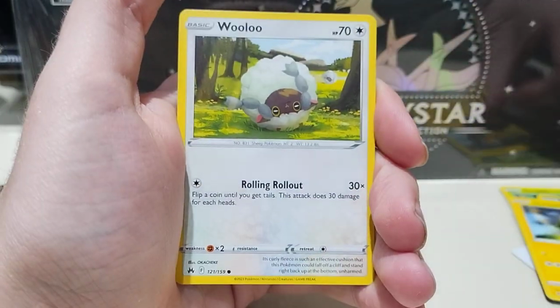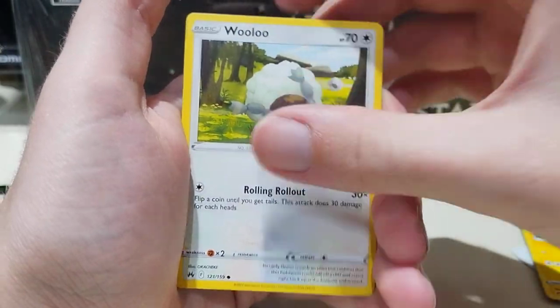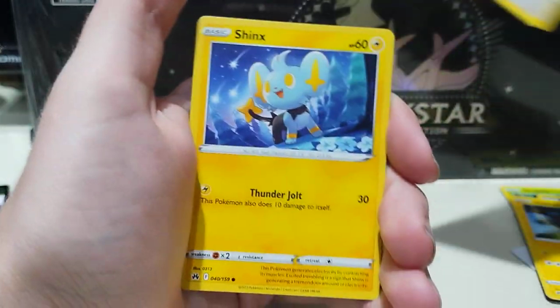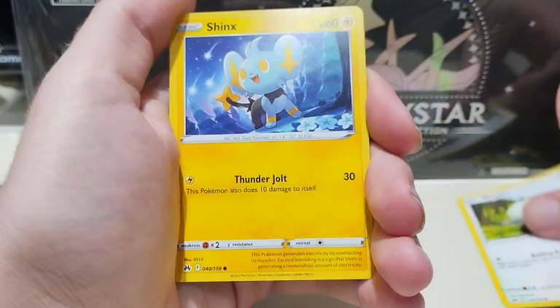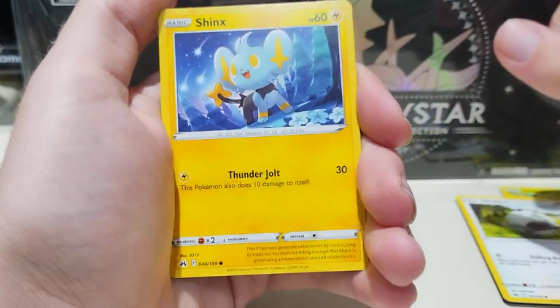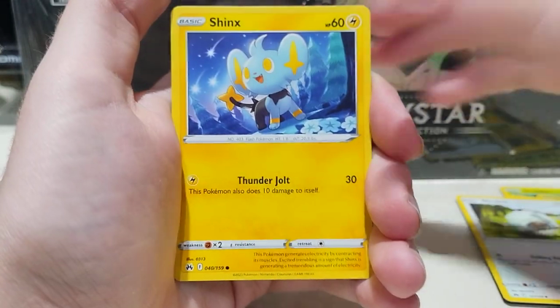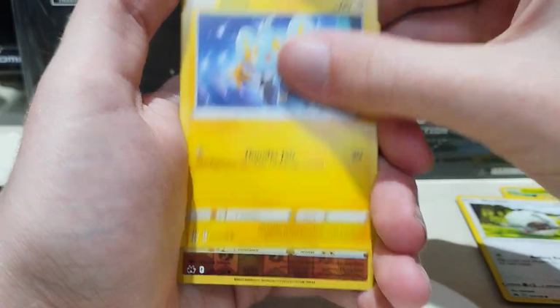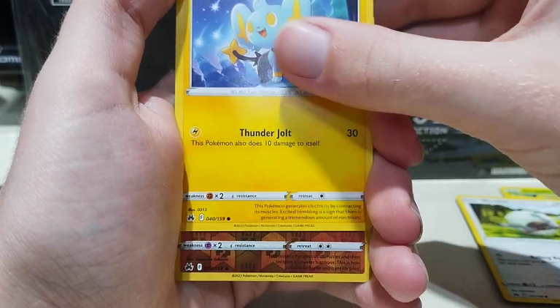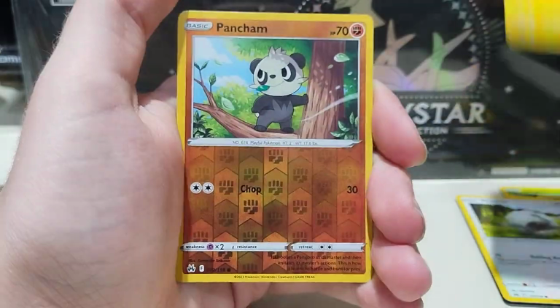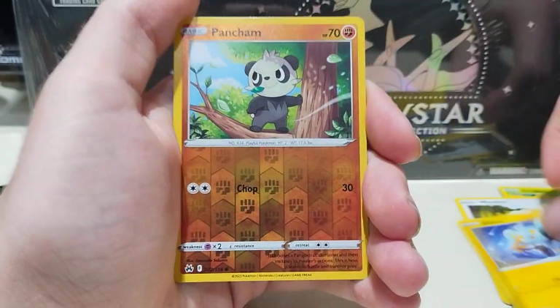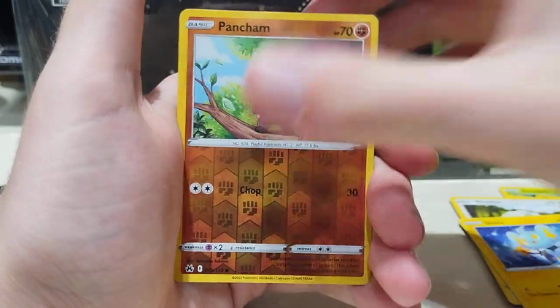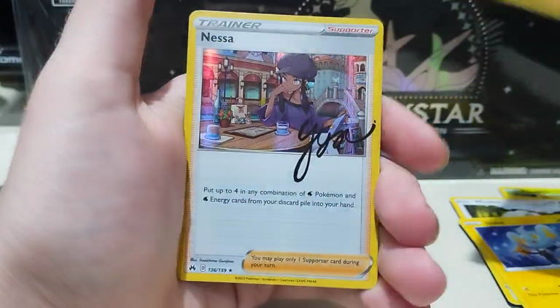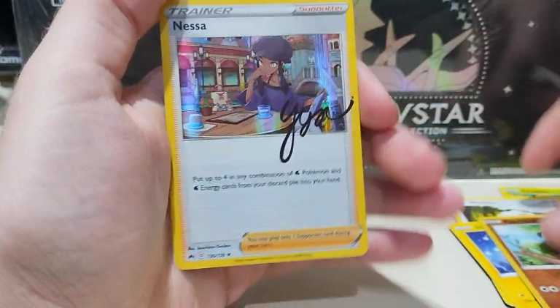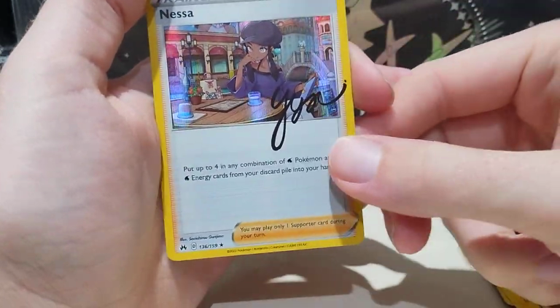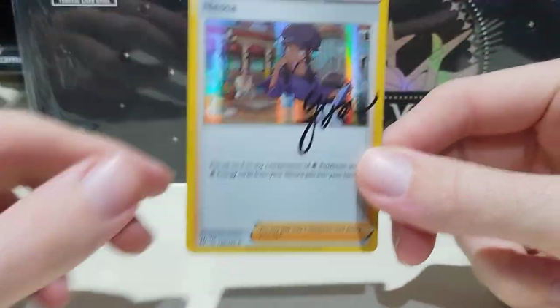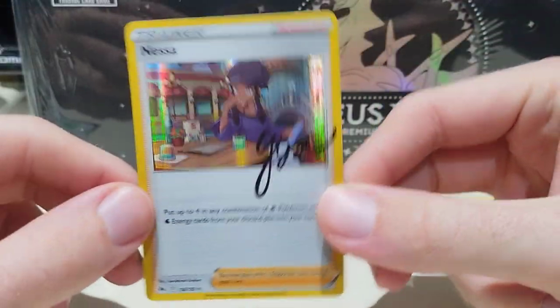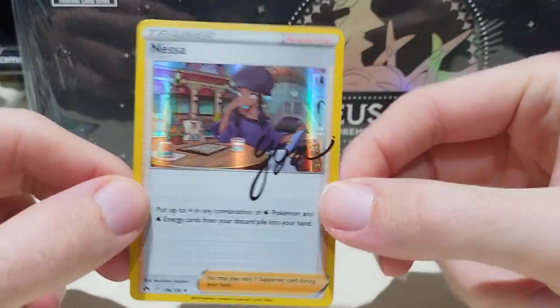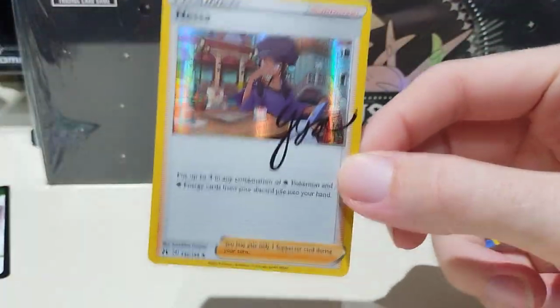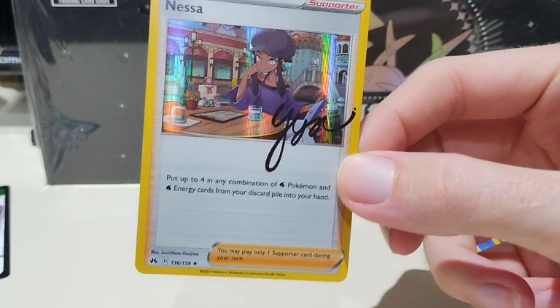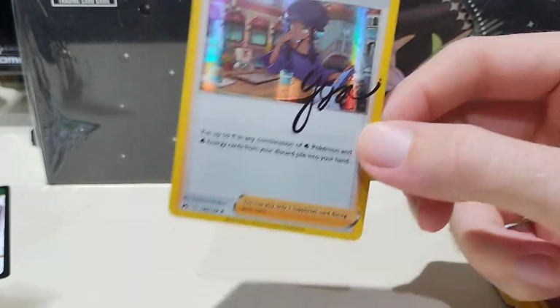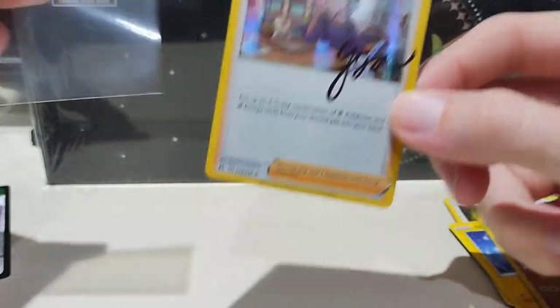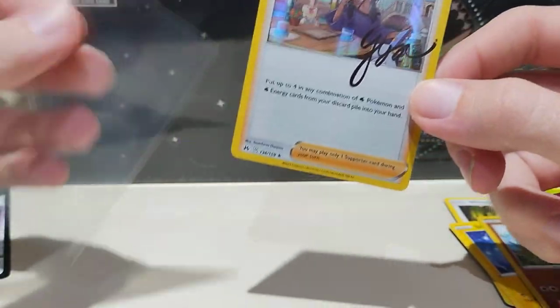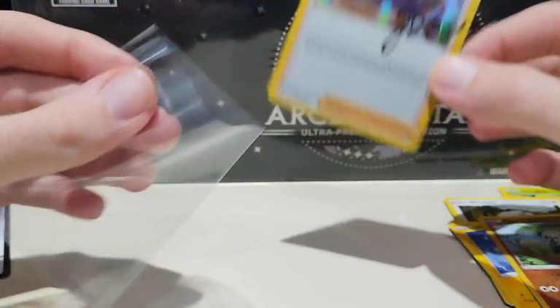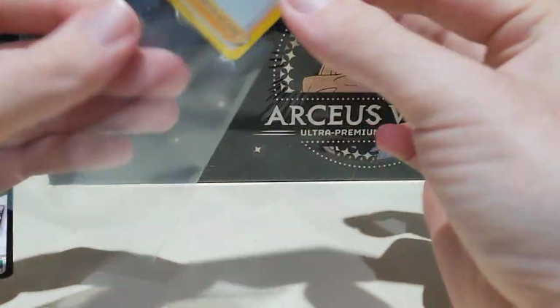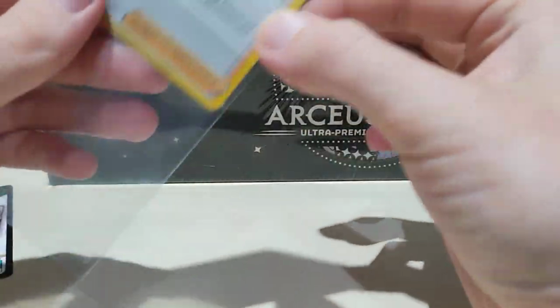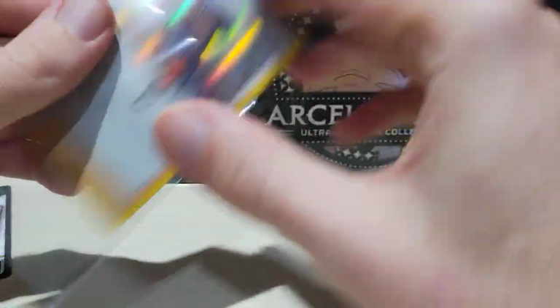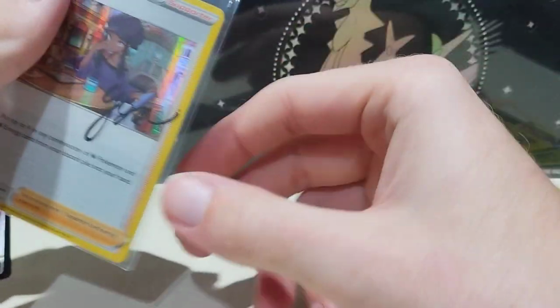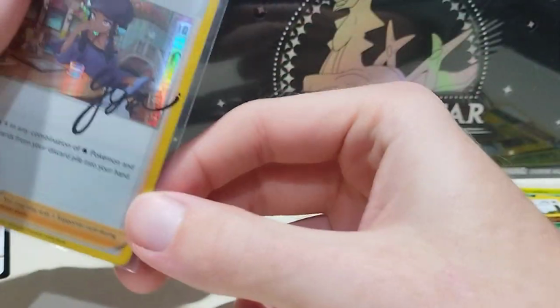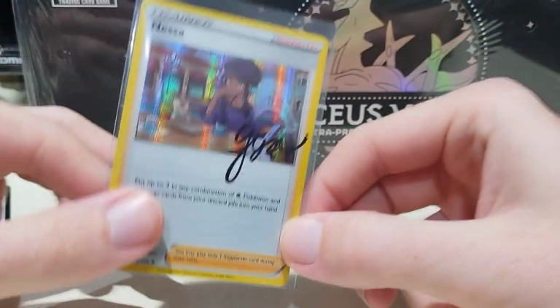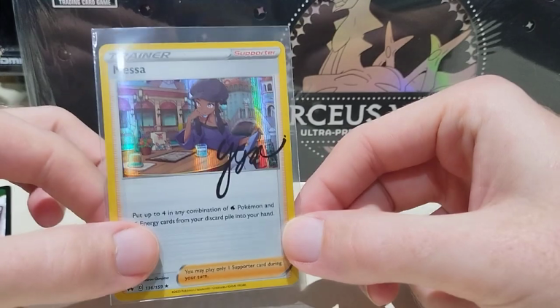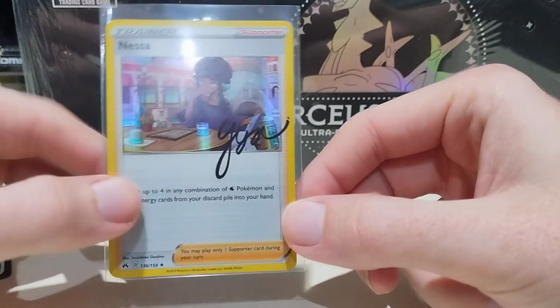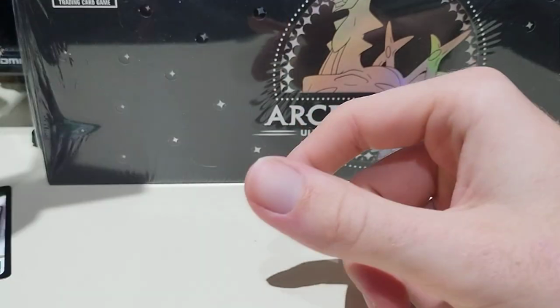Heliothile, Wooloo, and we're coming into something. We got a Reverse Pancham and a NASA sign card. You know what, I don't have that so we'll take that. Pretty nice.